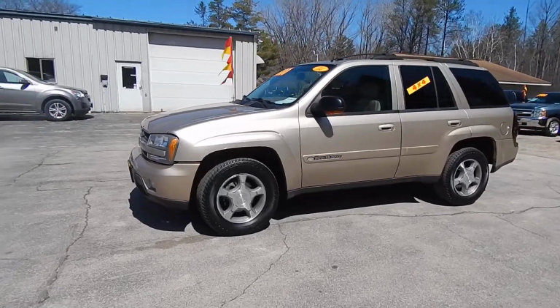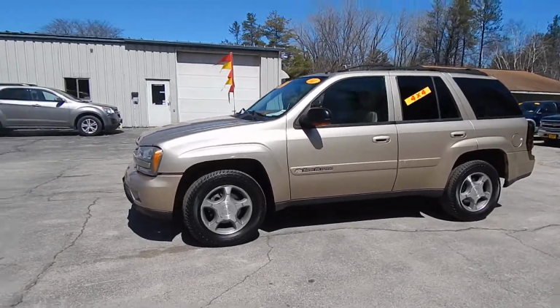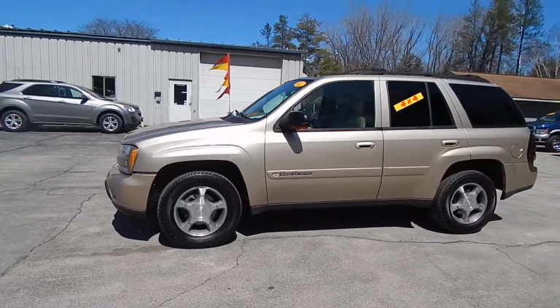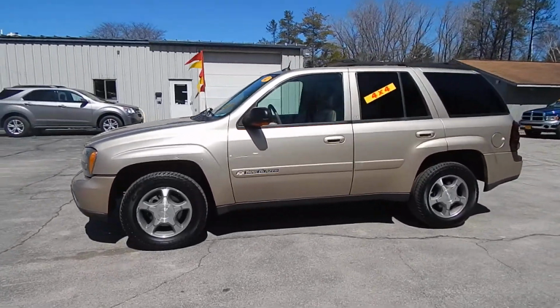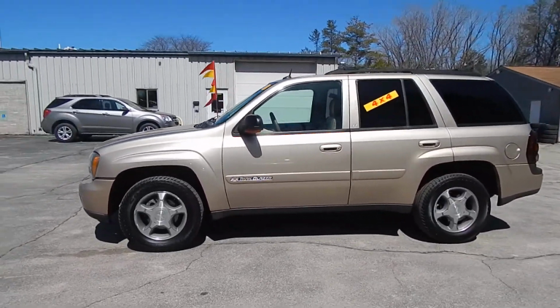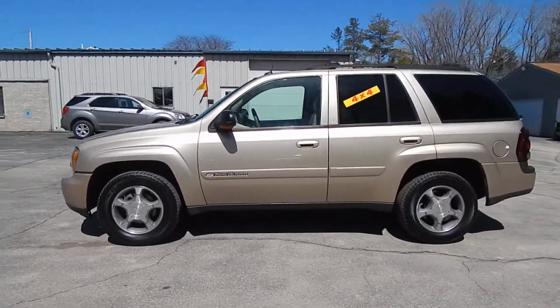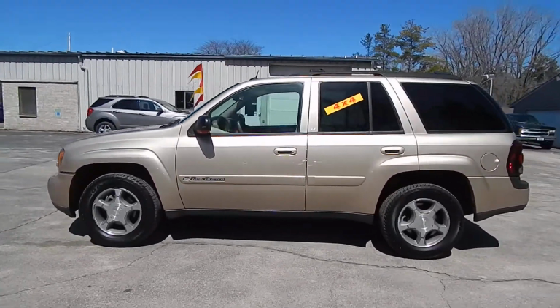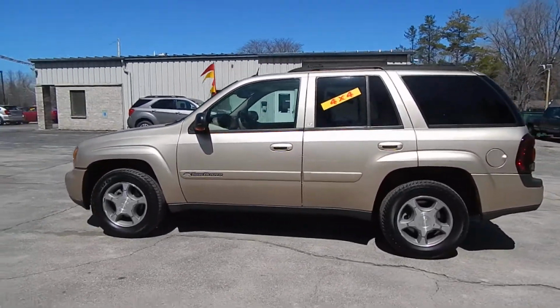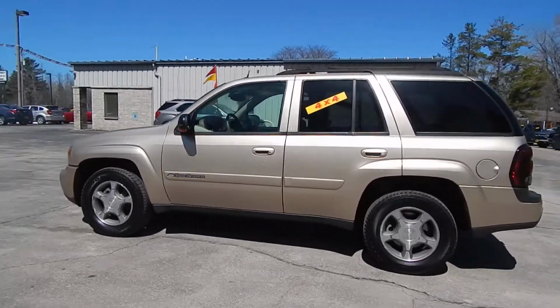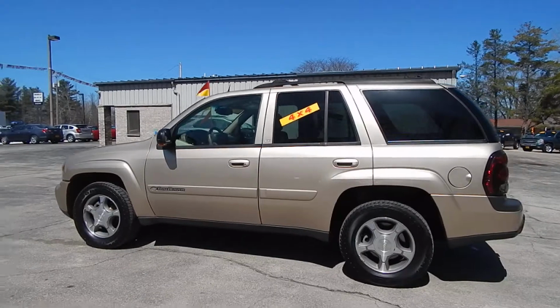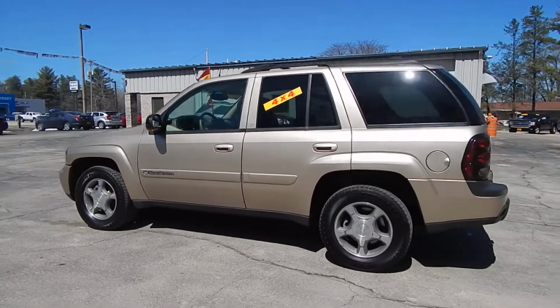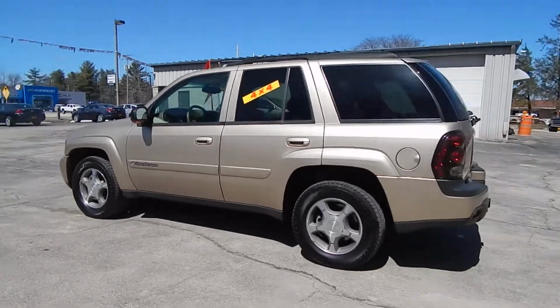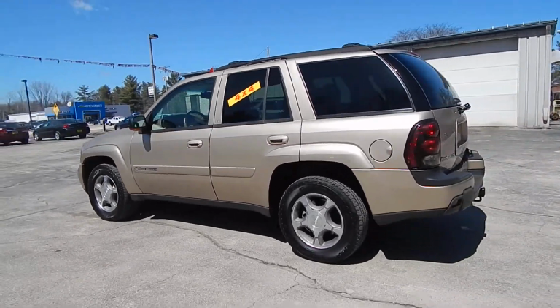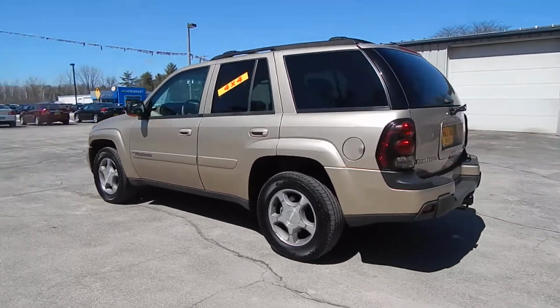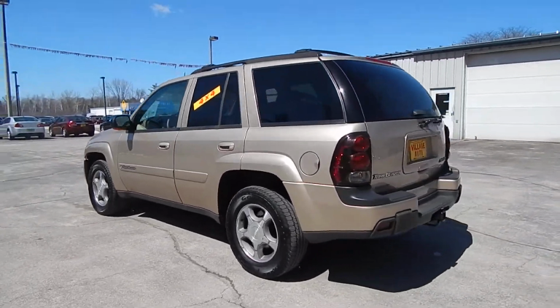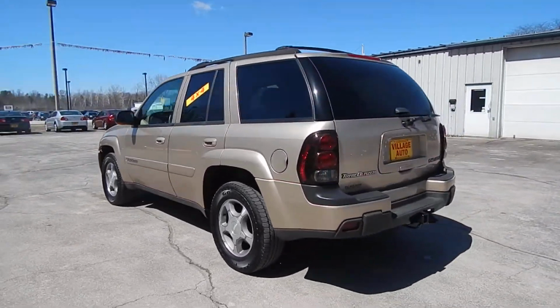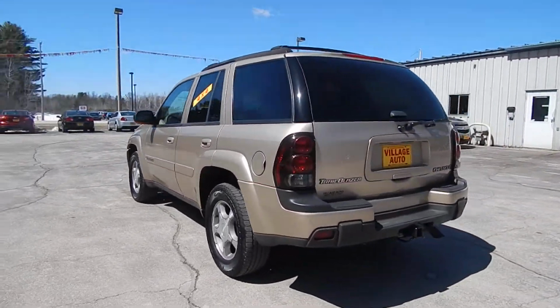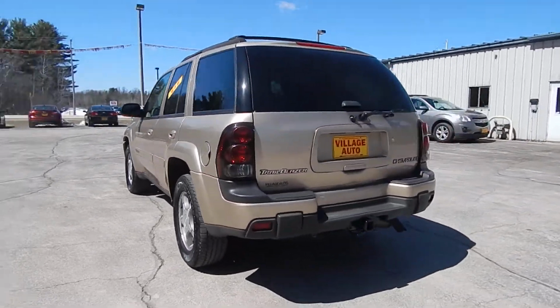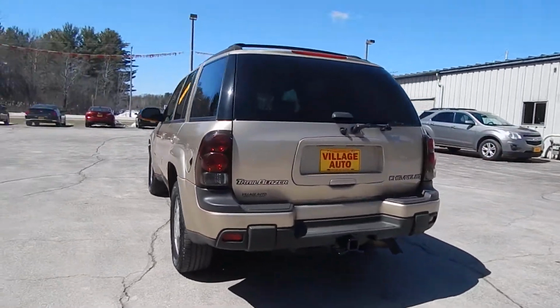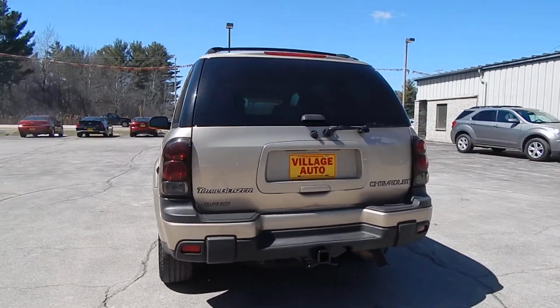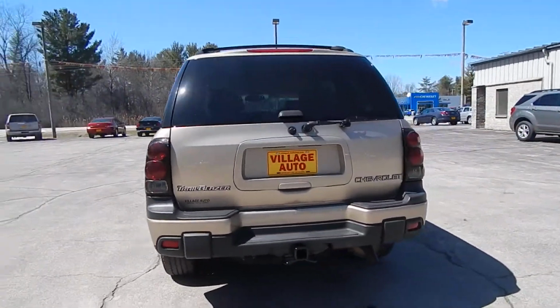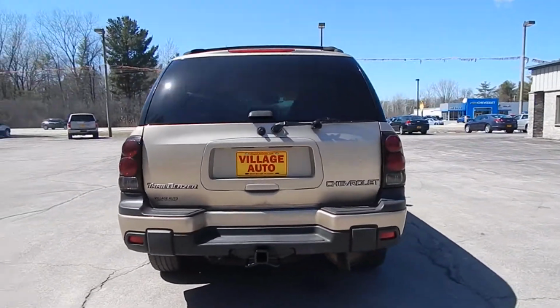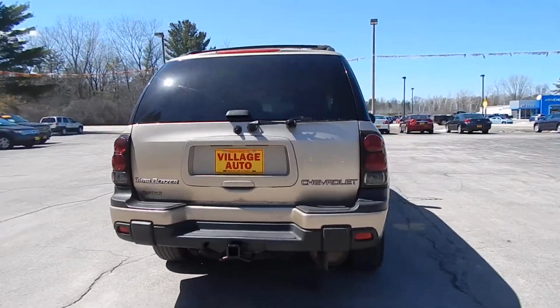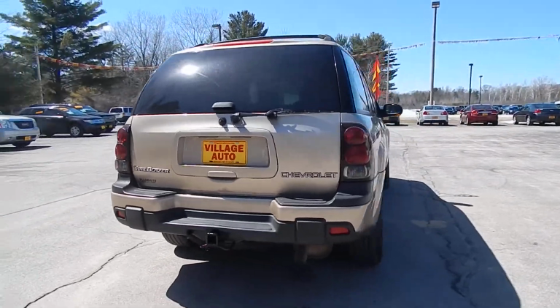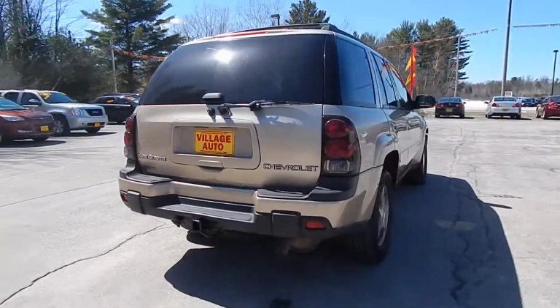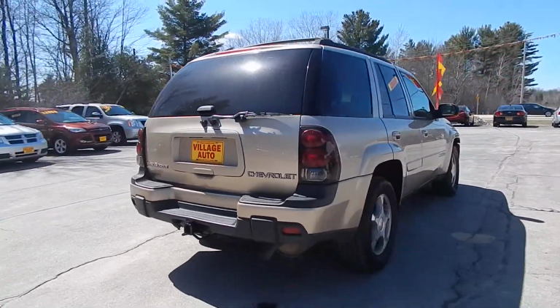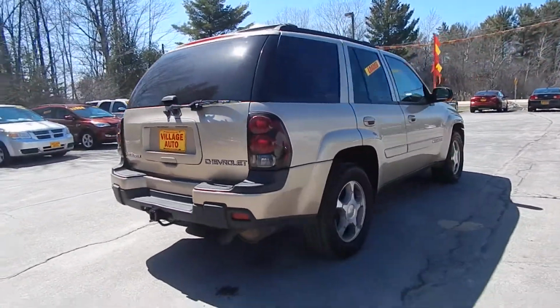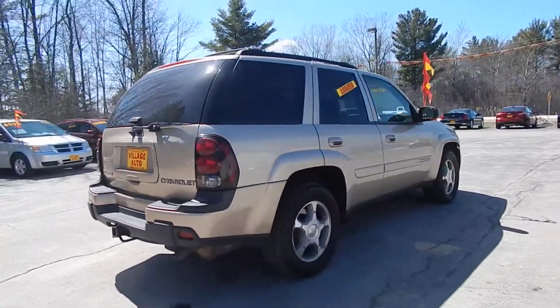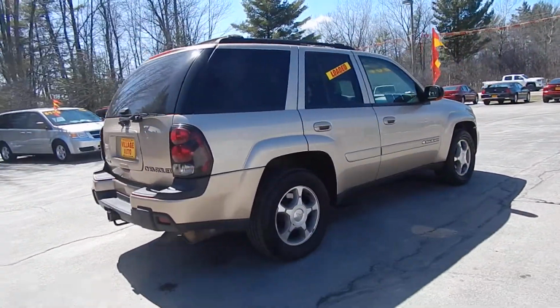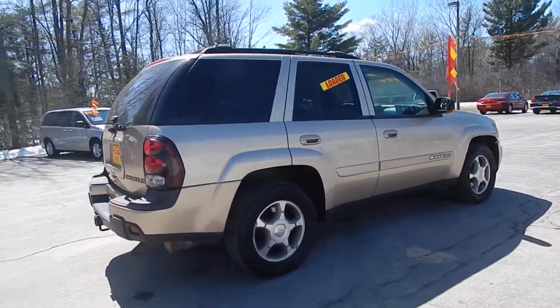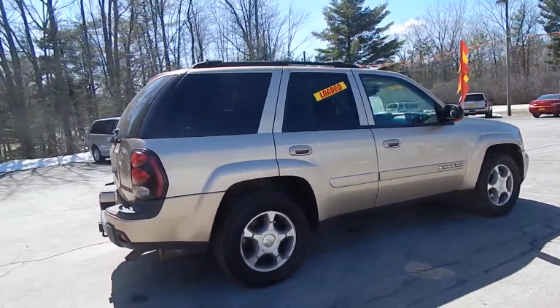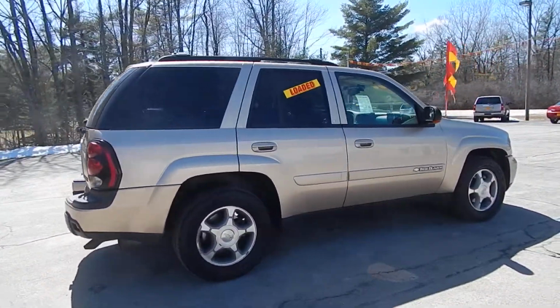This is Village Auto's 2004 Chevrolet Trailblazer LT with four-wheel drive. Very nice, well-maintained Chevrolet Trailblazer.